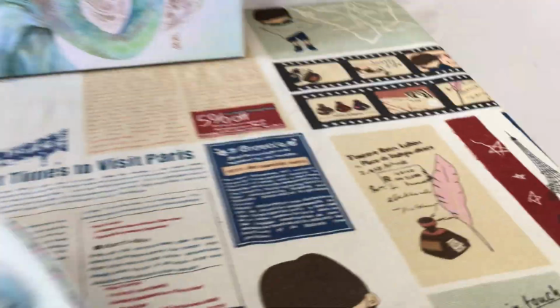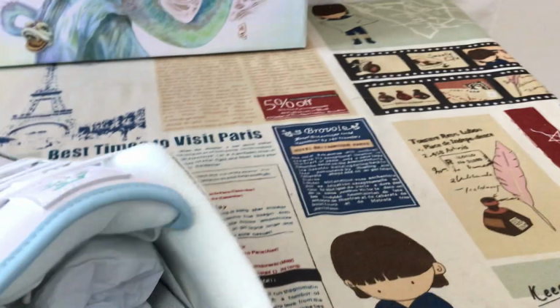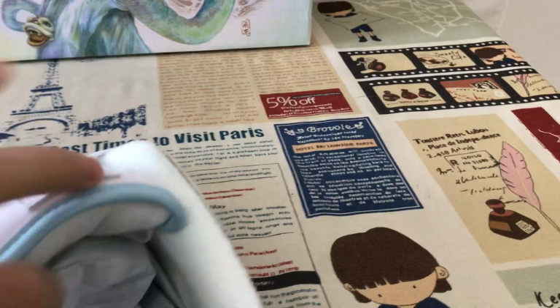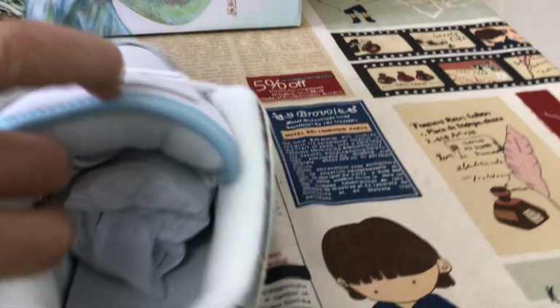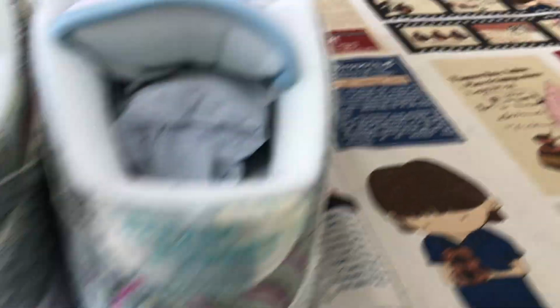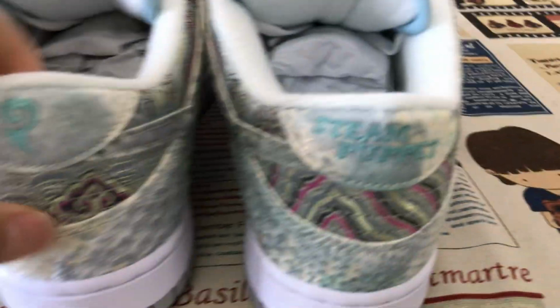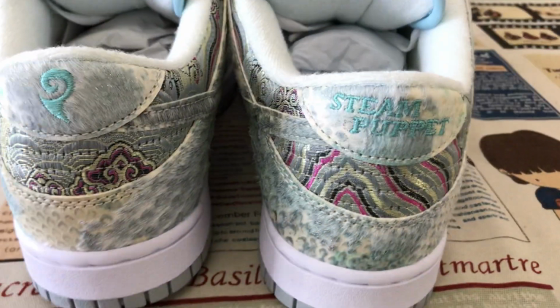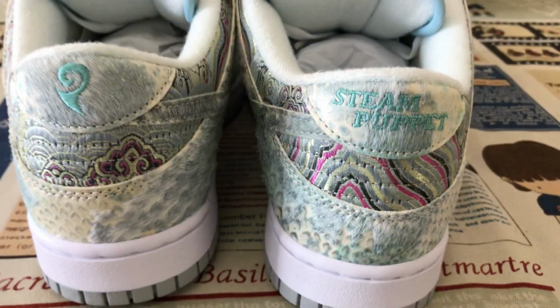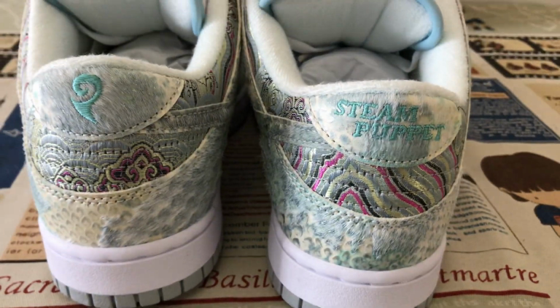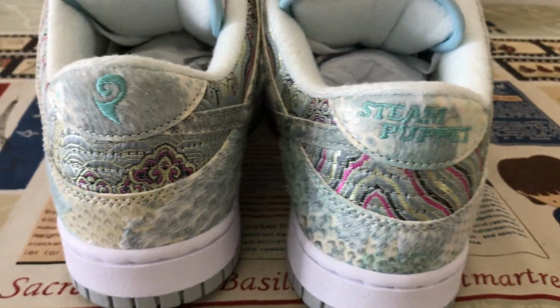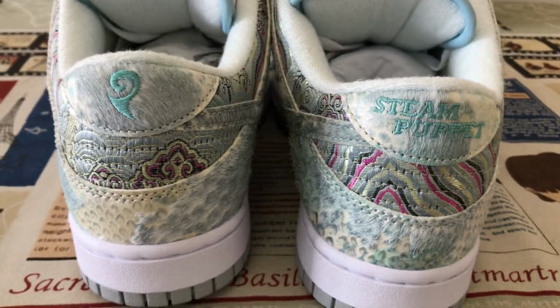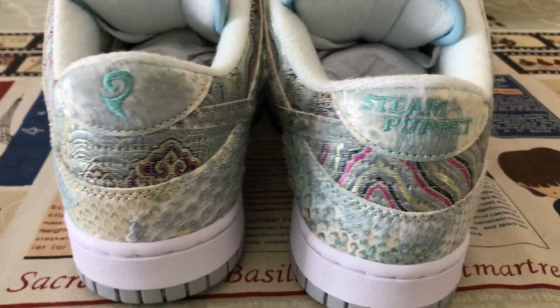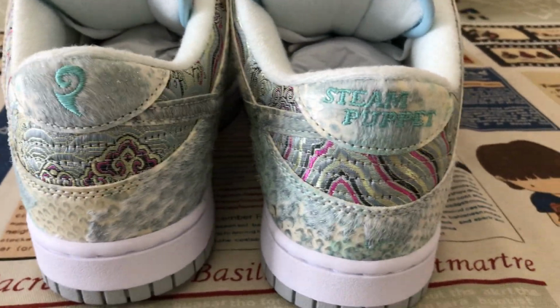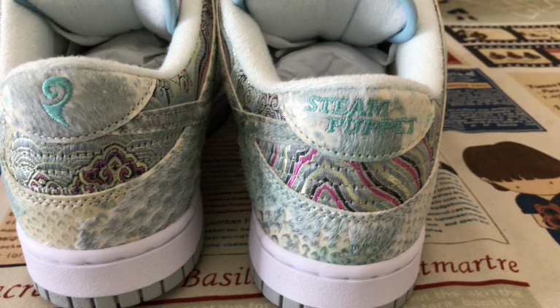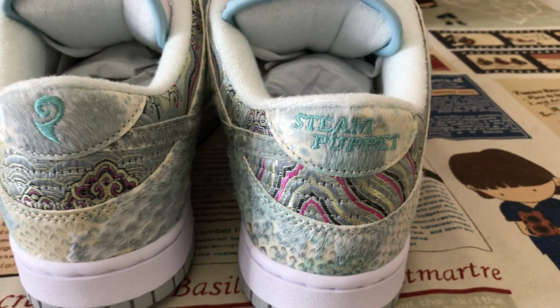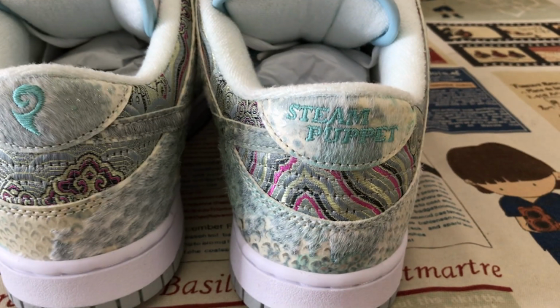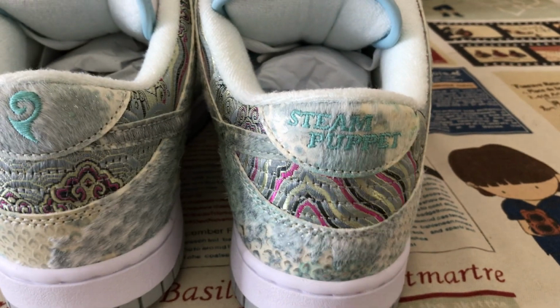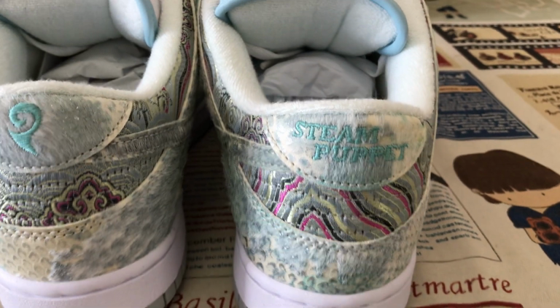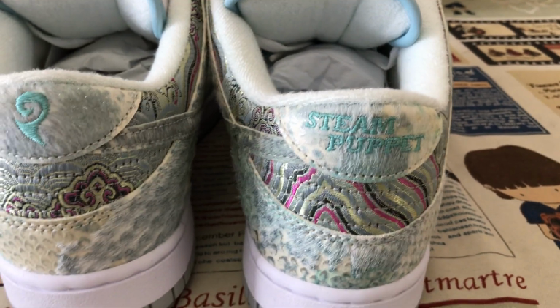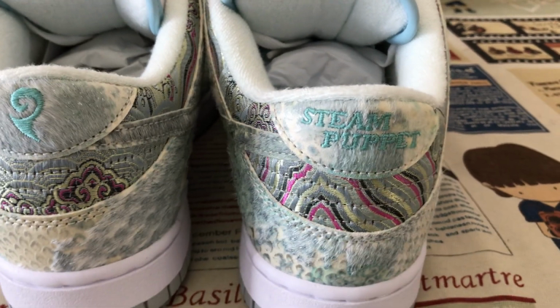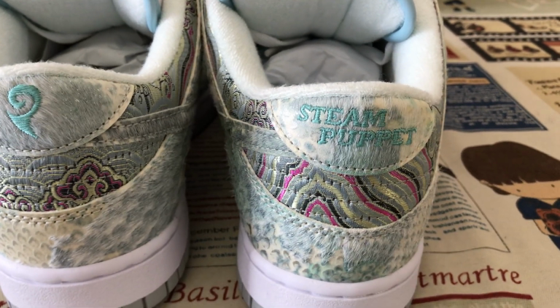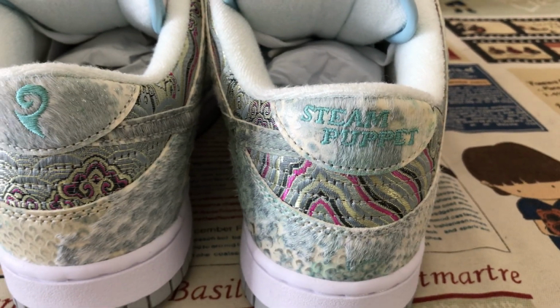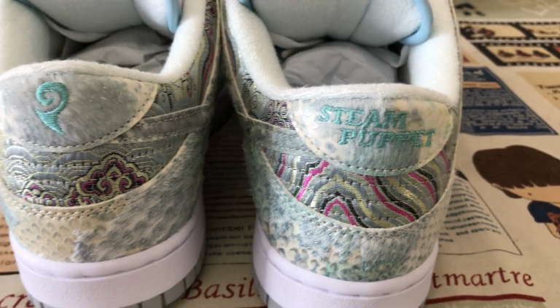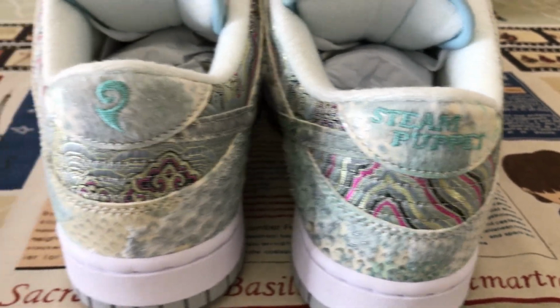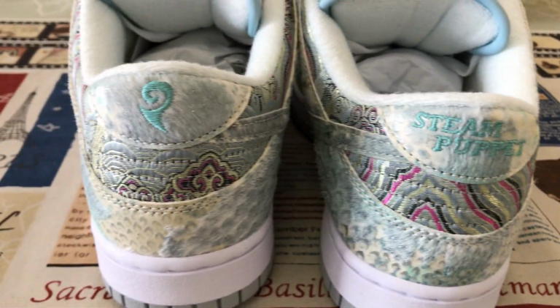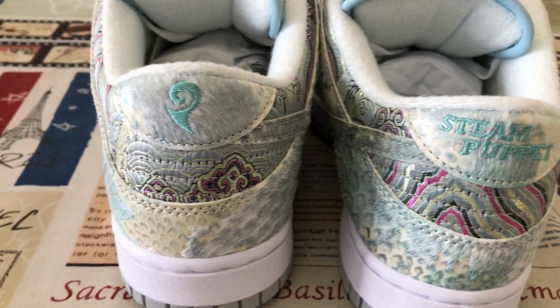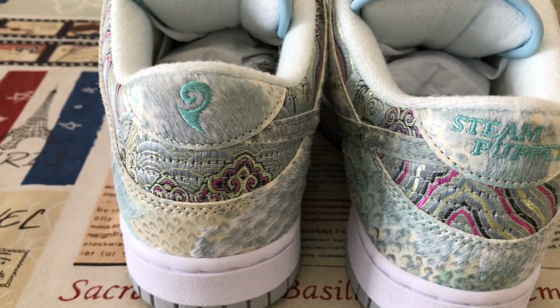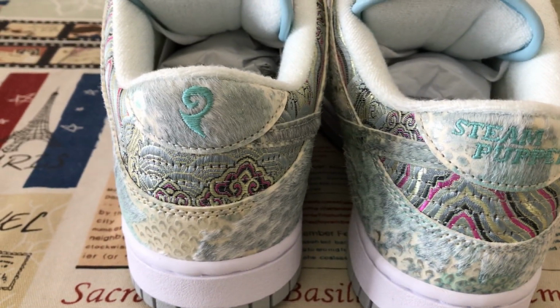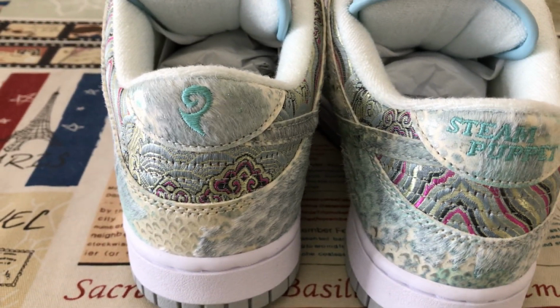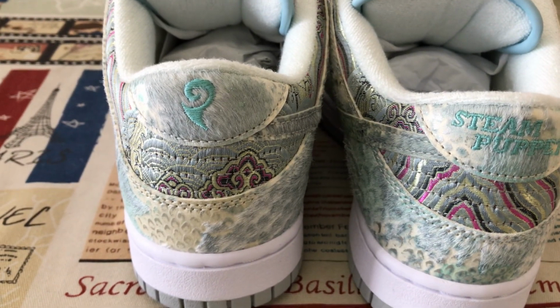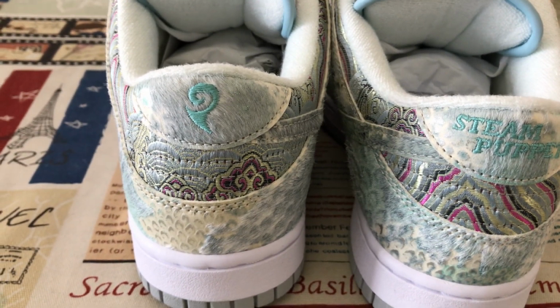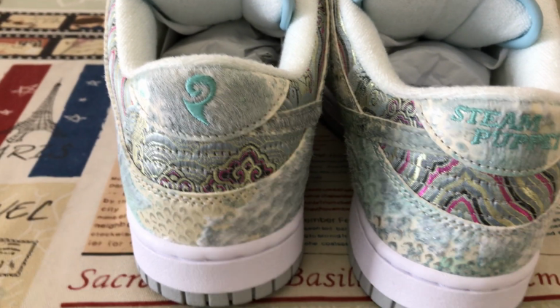Okay, you can see the back tab. Here's the back tab. This one says Steamed Puppet, and the other is the dragon logo.